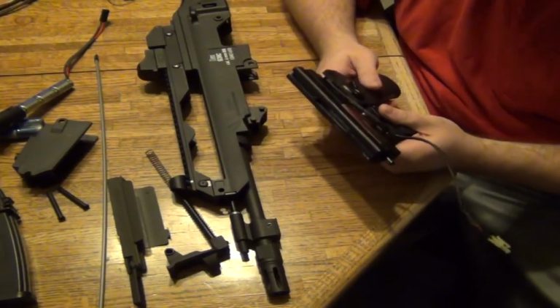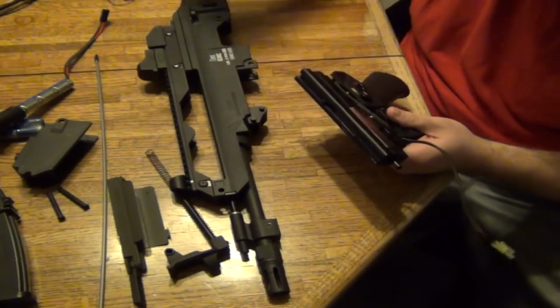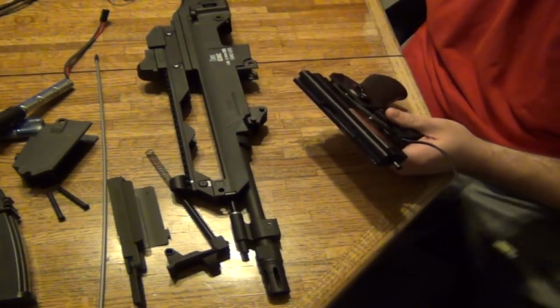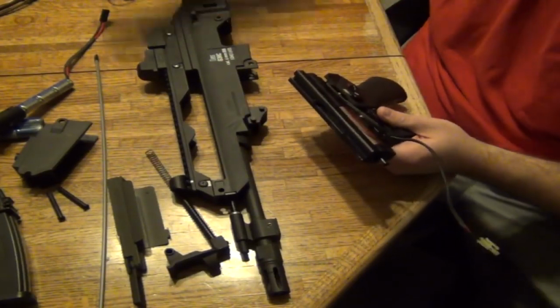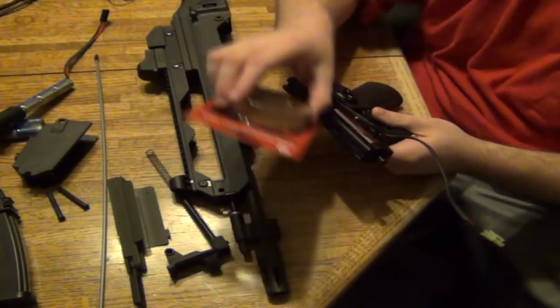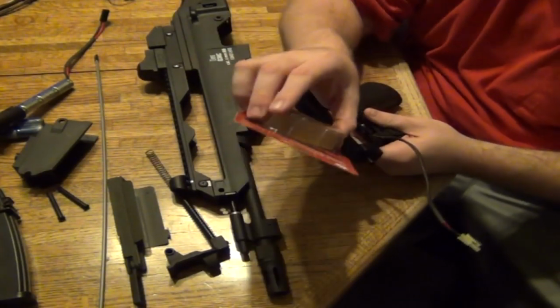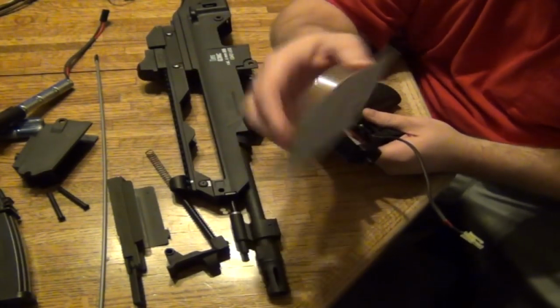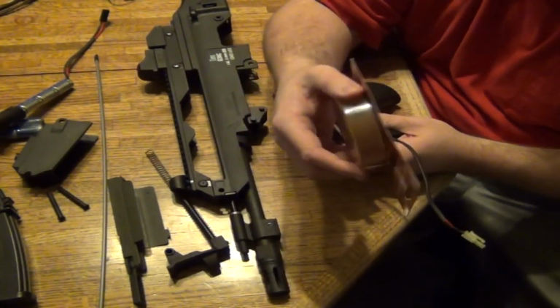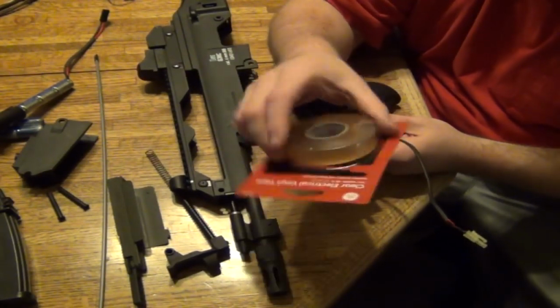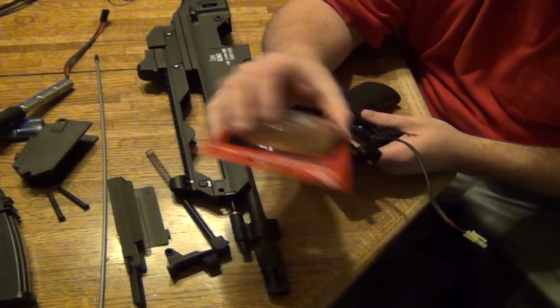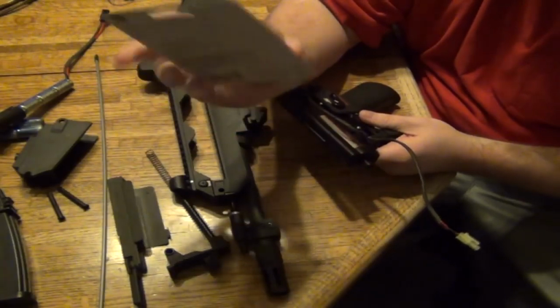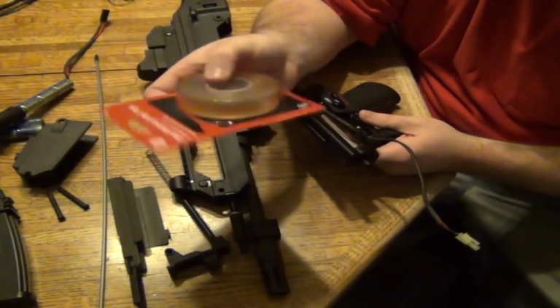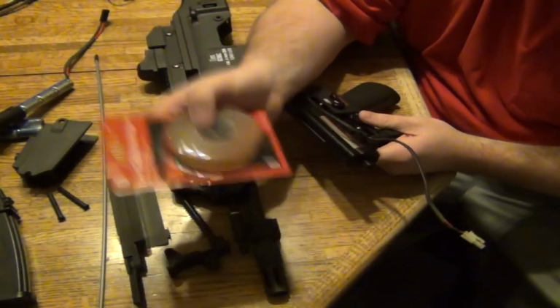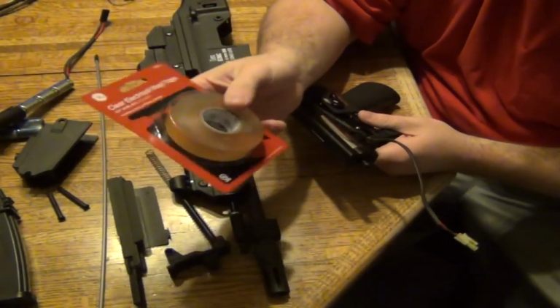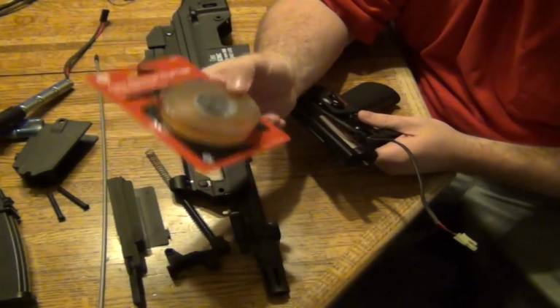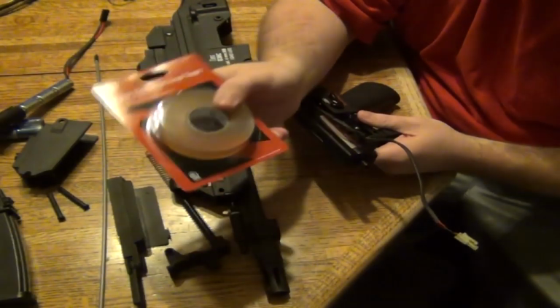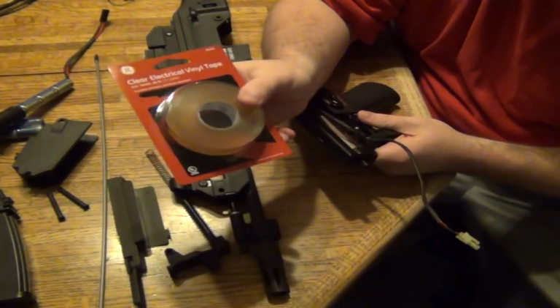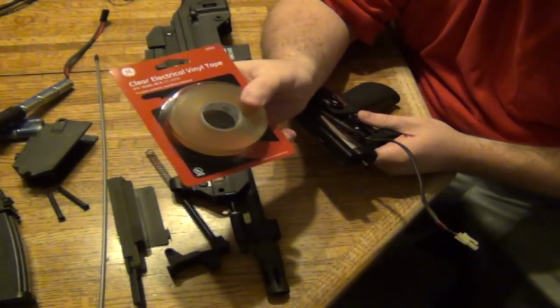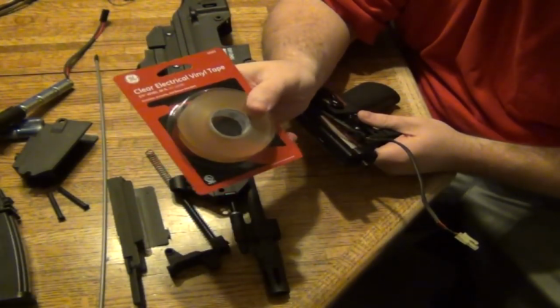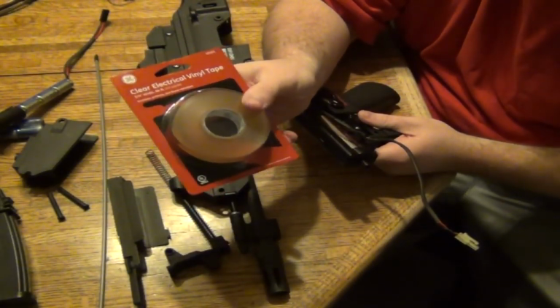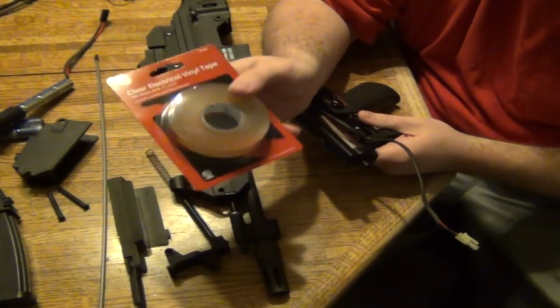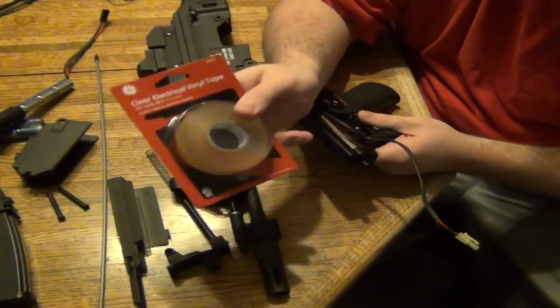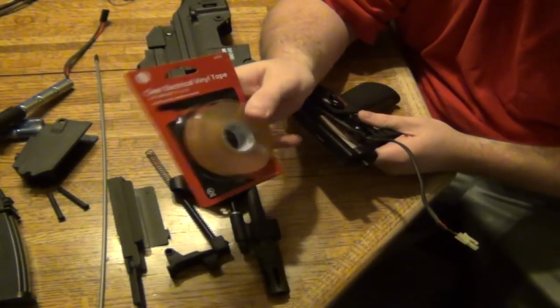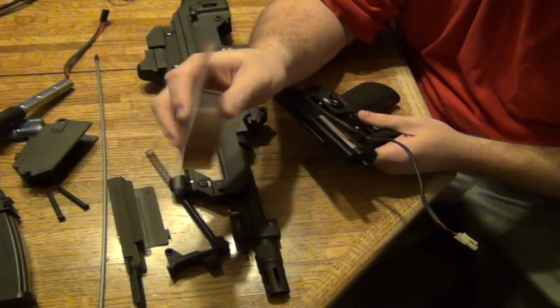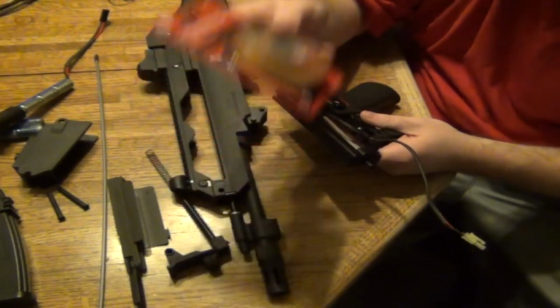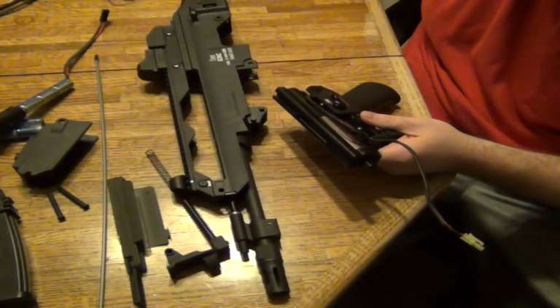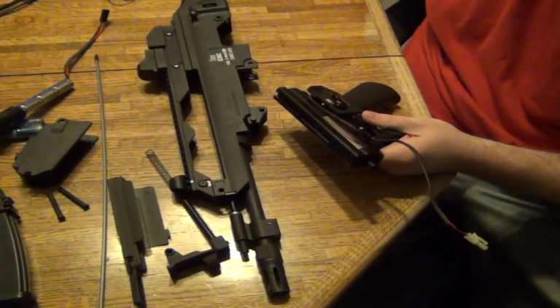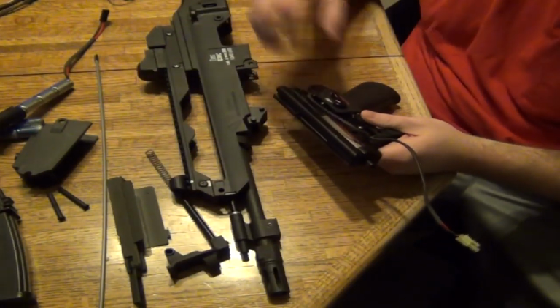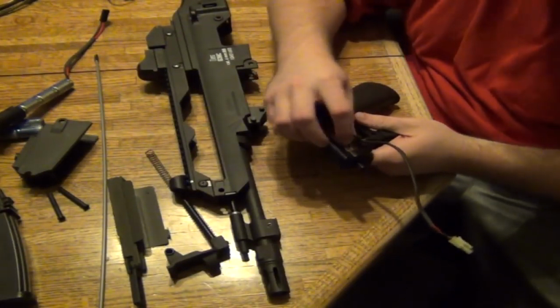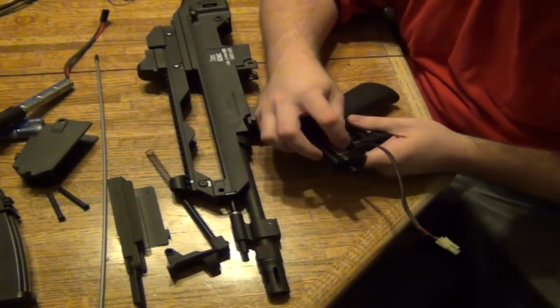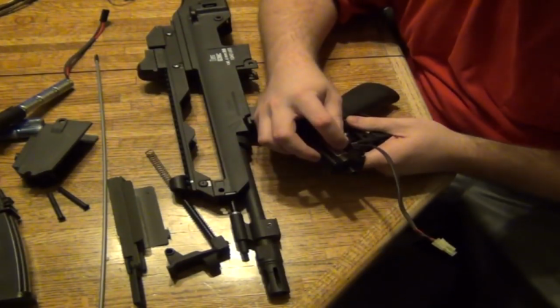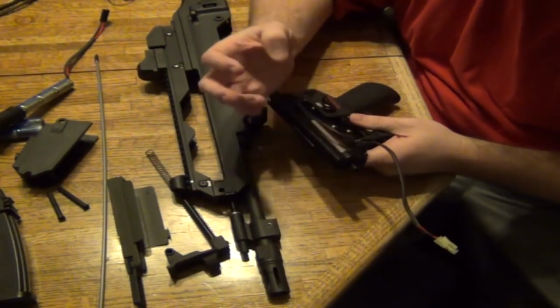For easy fixes, you can get this clear electrical tape at Walmart, Target, or pretty much any store that has electronics or industrial-type stuff. I could apply that right there for now, but I don't think it's necessary because the way it's getting cut looks like it gets cut when putting it inside, not when it's shooting.